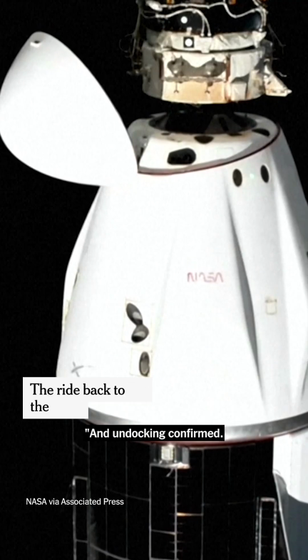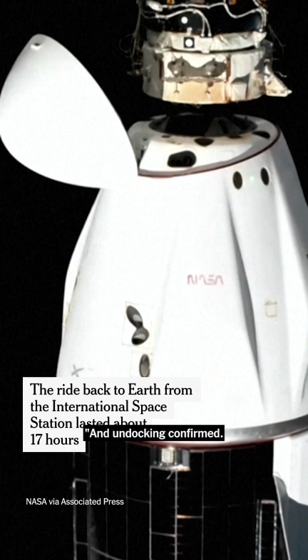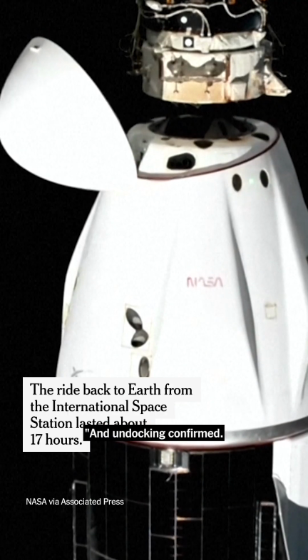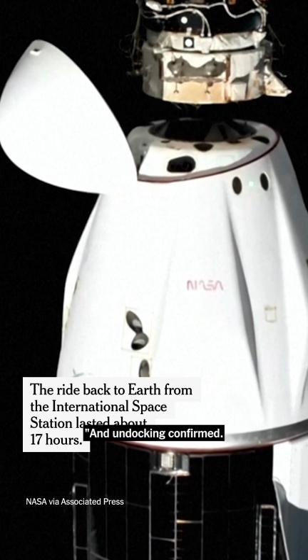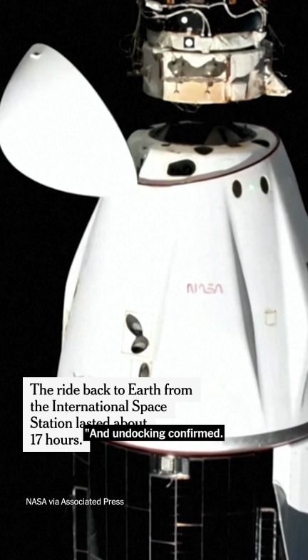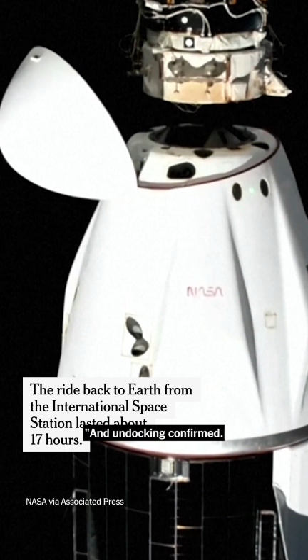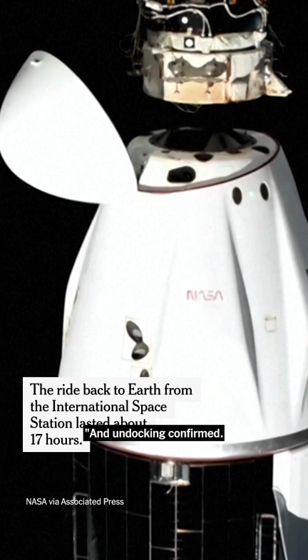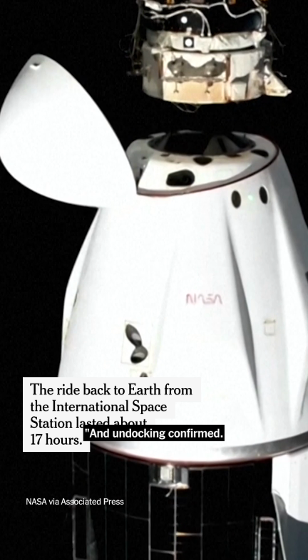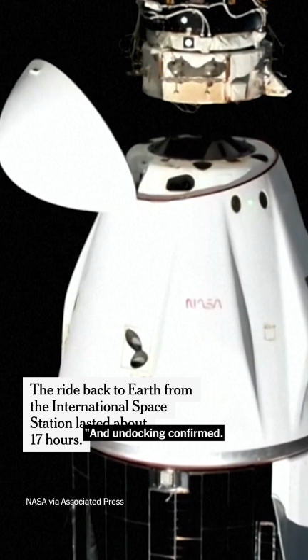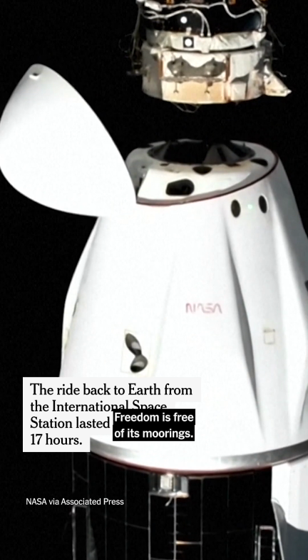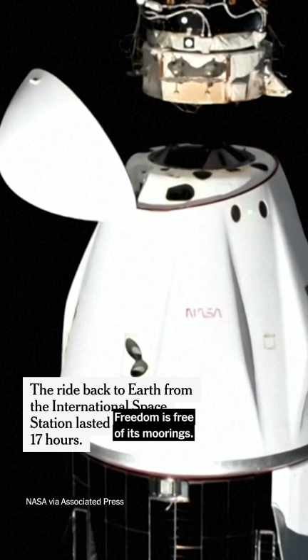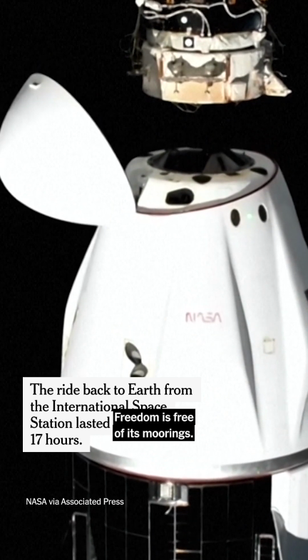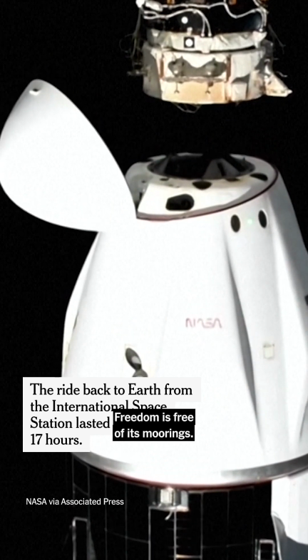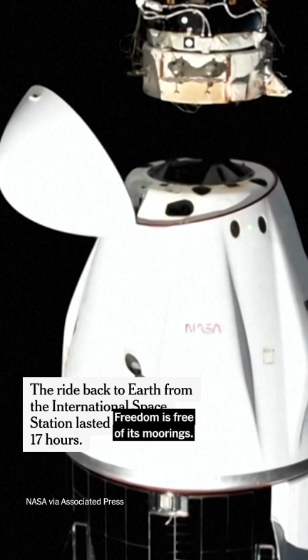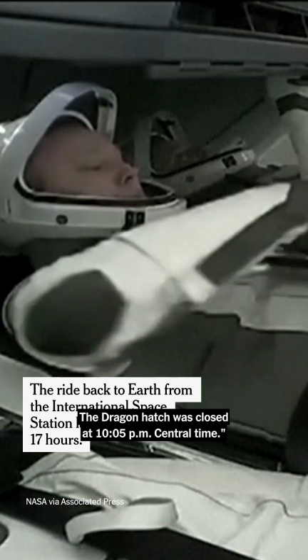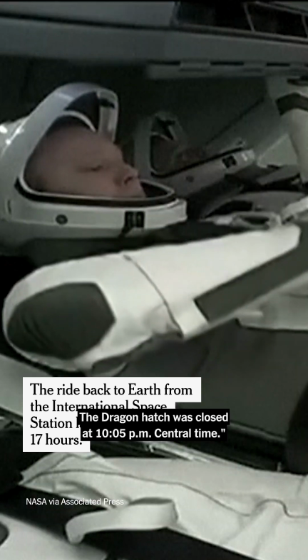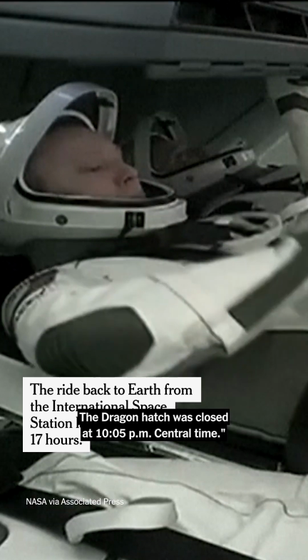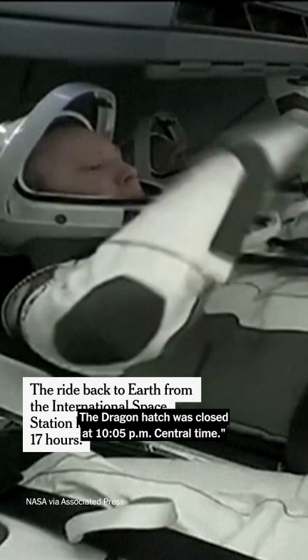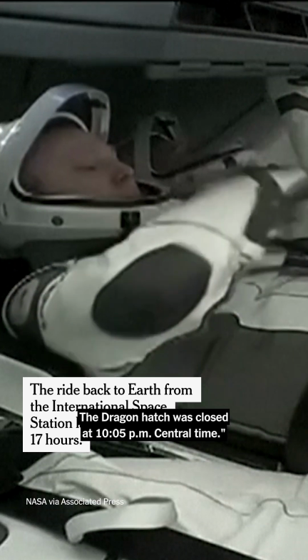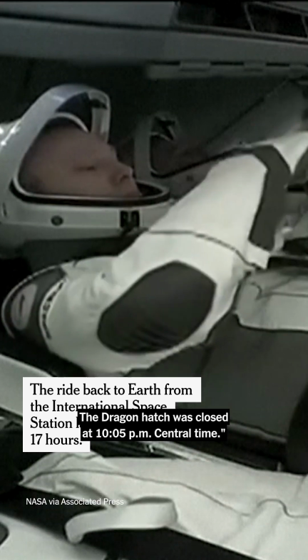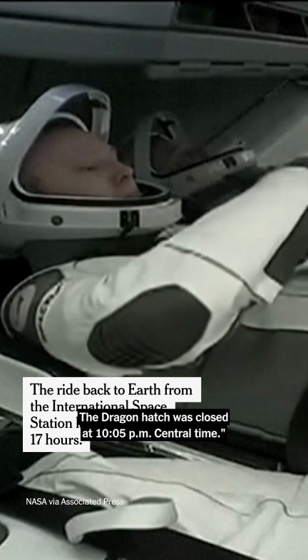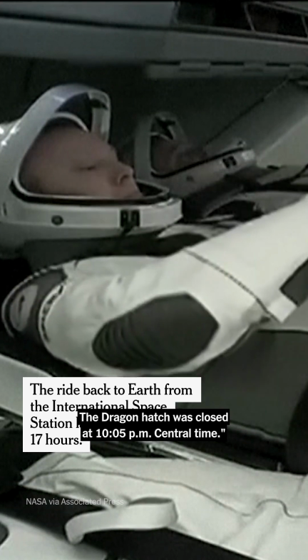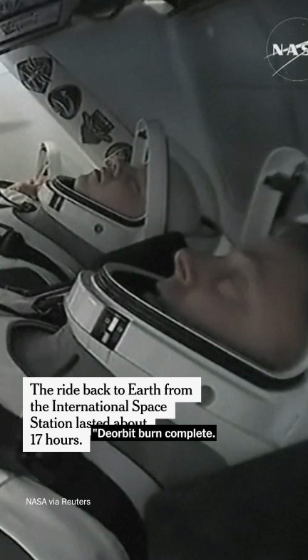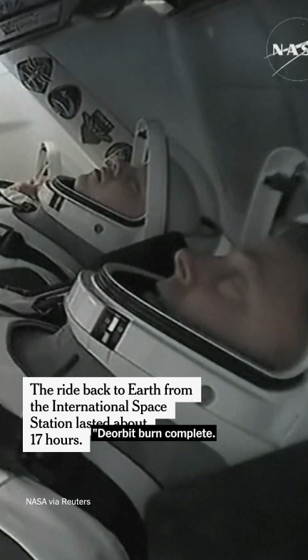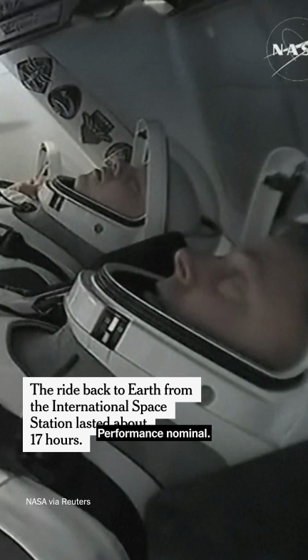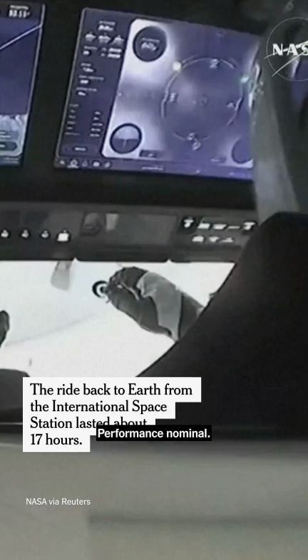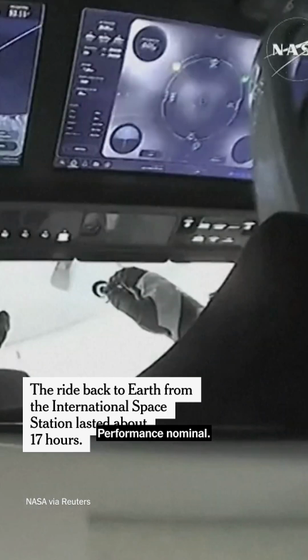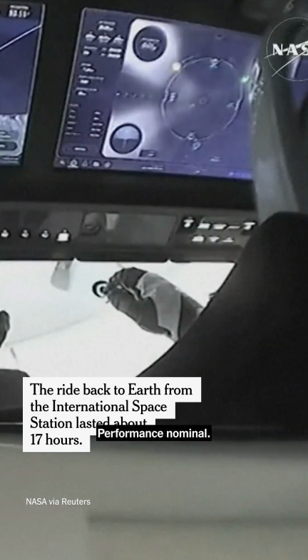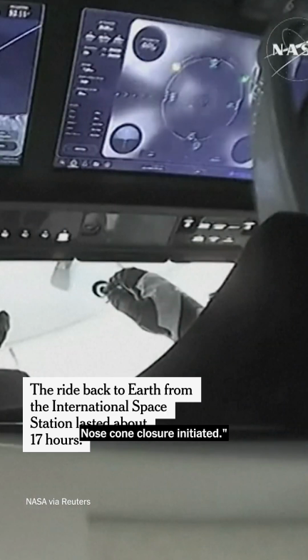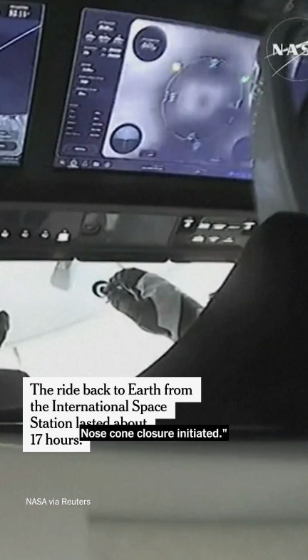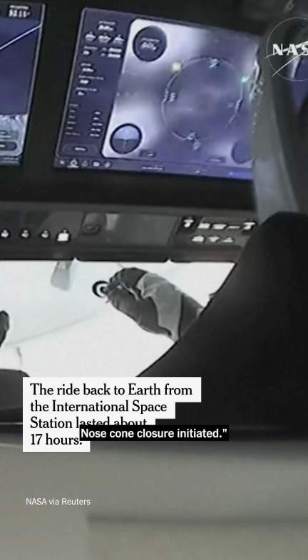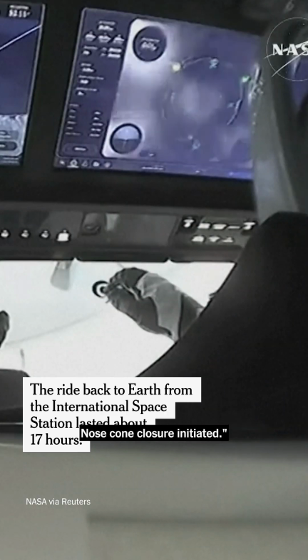Undocking confirmed. Freedom is free of its moorings. The Dragon hatch was closed at 10:05 p.m. Central Time. The orbit burn complete, performance nominal. Nose cone closure initiated.